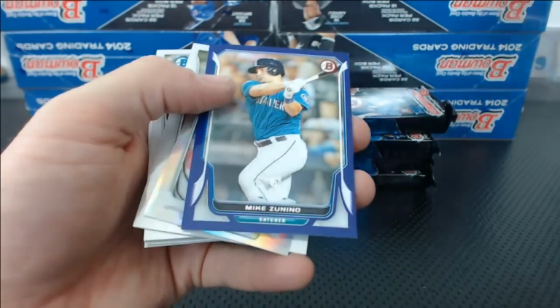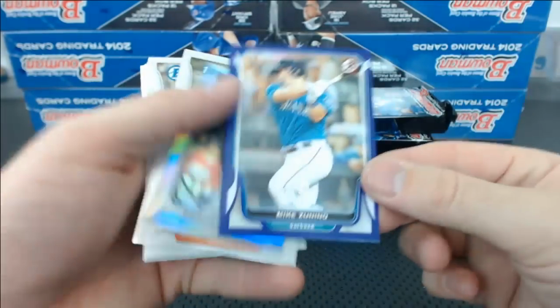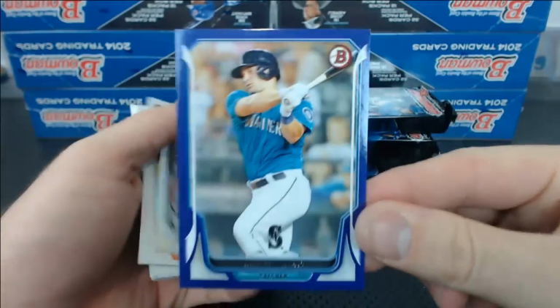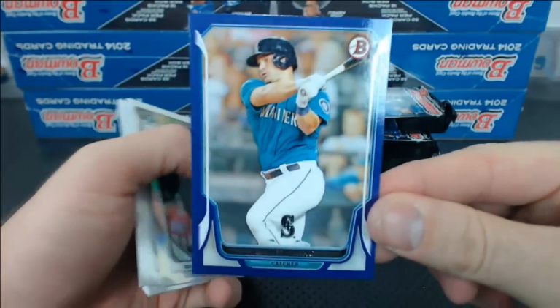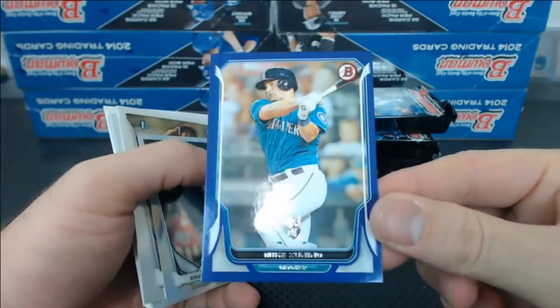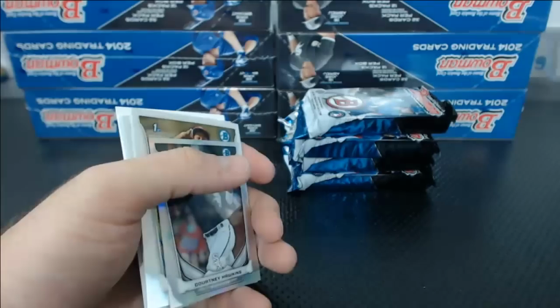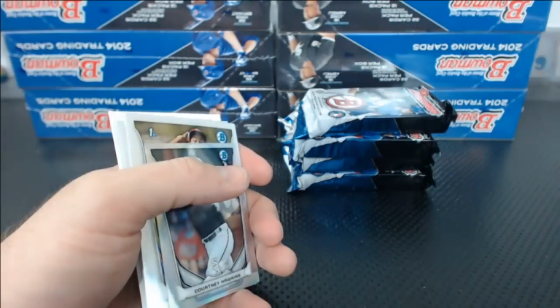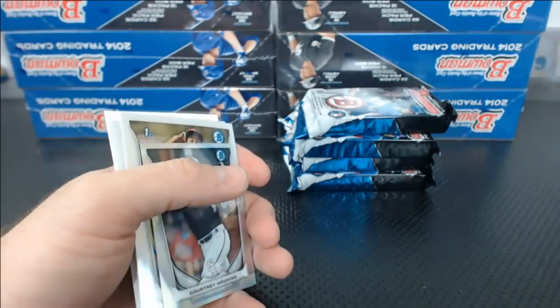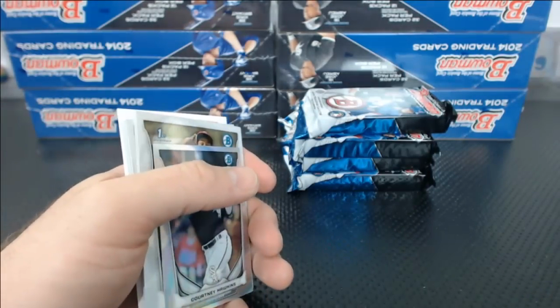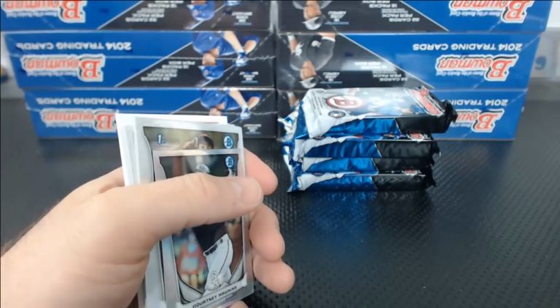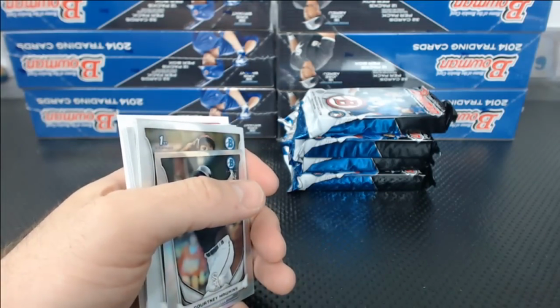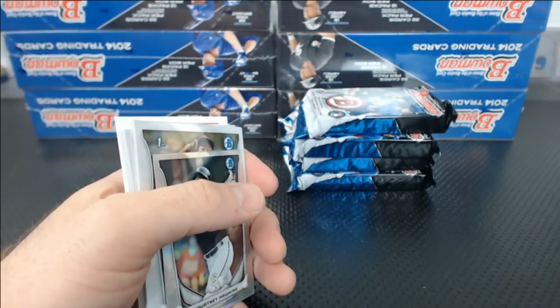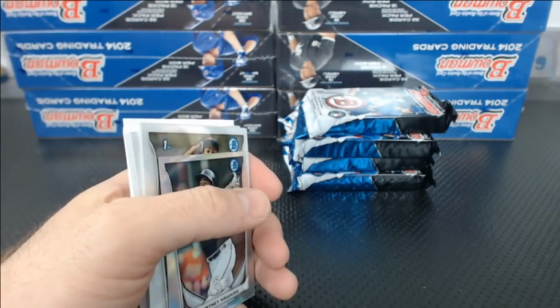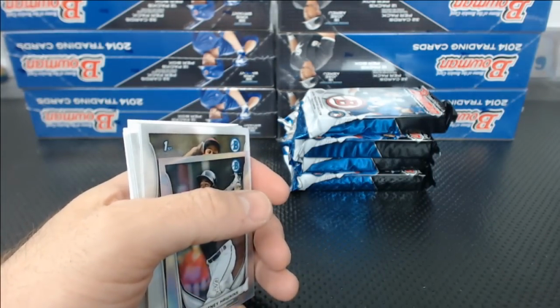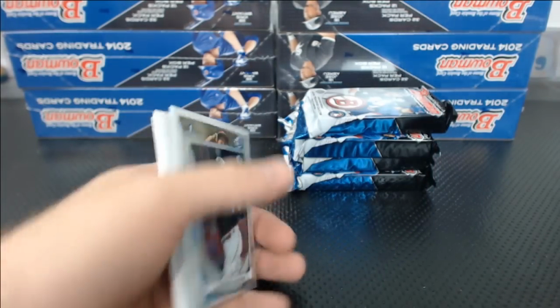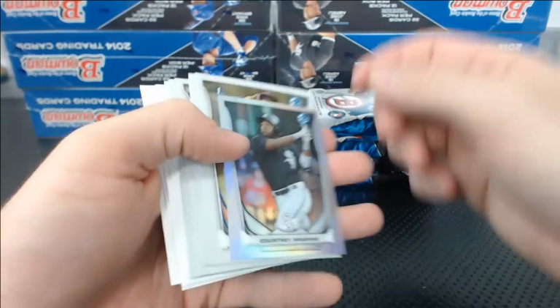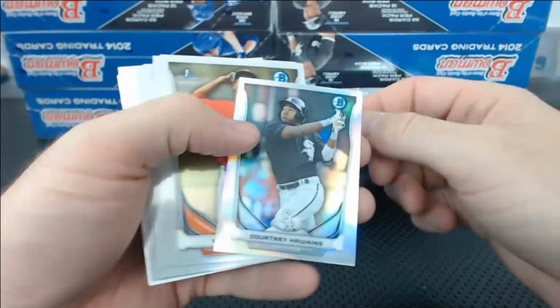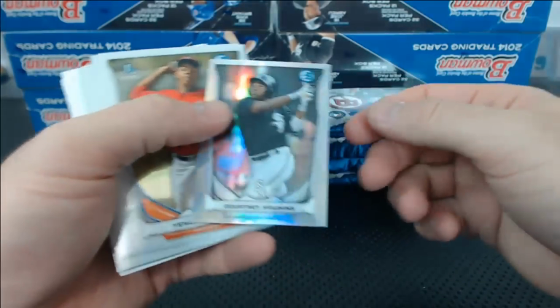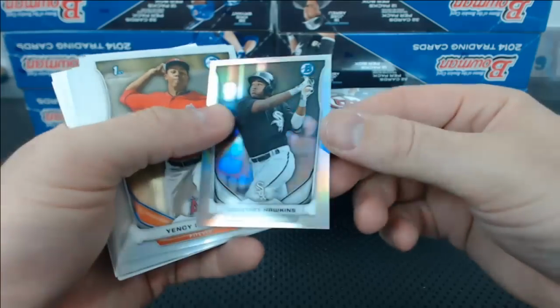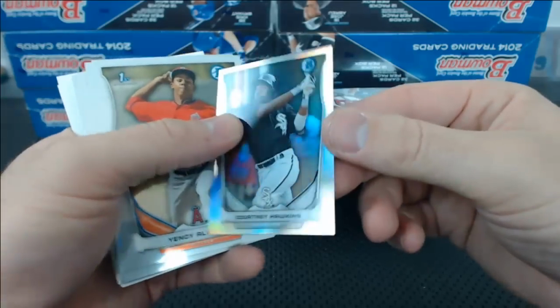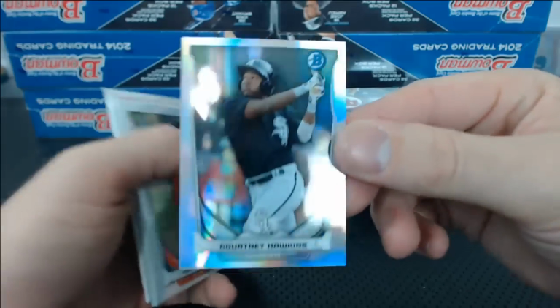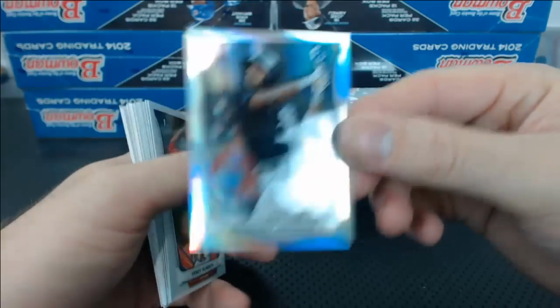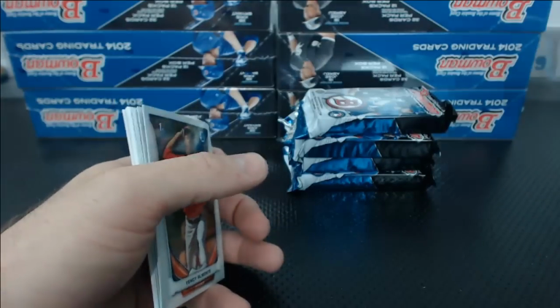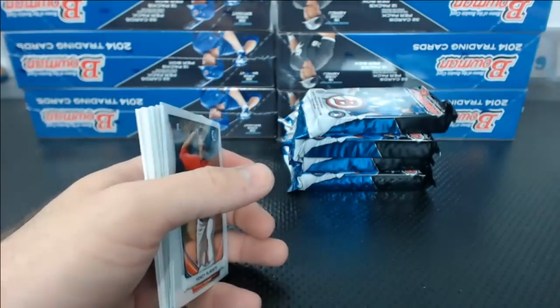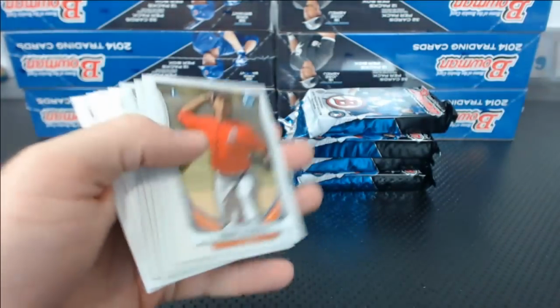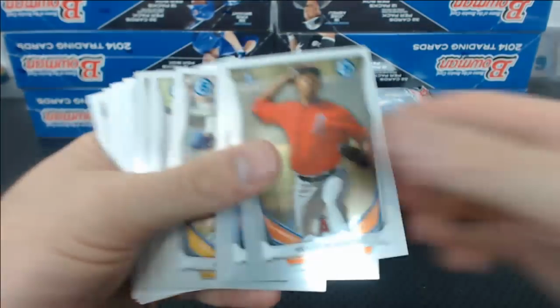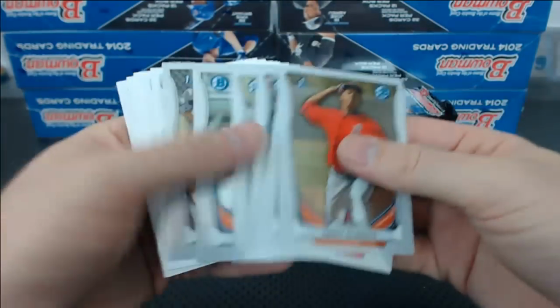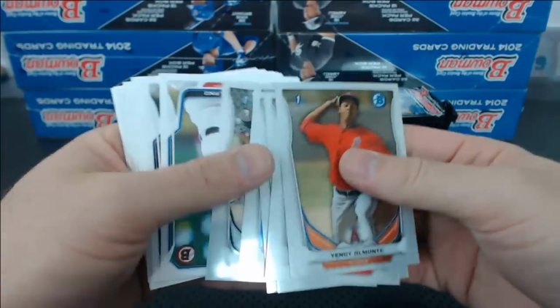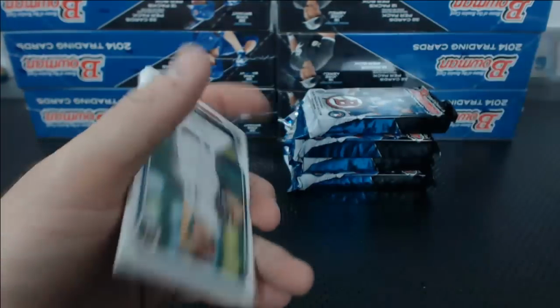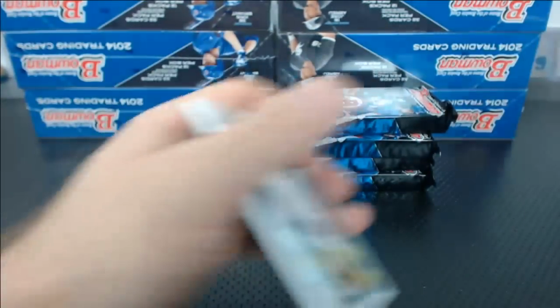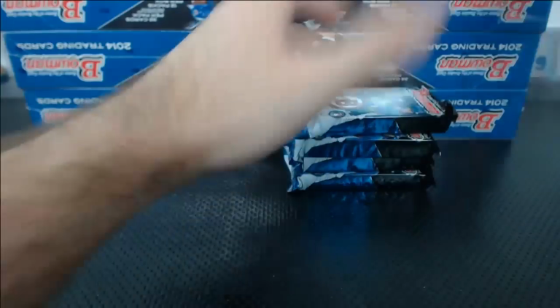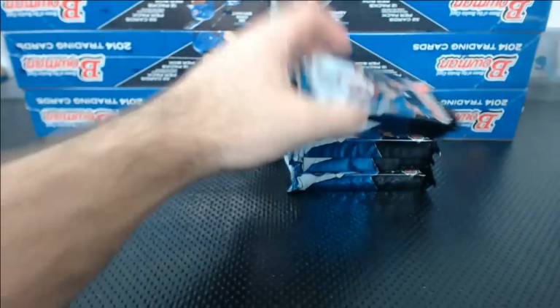Mike Zunino purple paper, 5 of 10. Is that your child? Courtney Hawkins Mini. Gabriel — is that your baby?